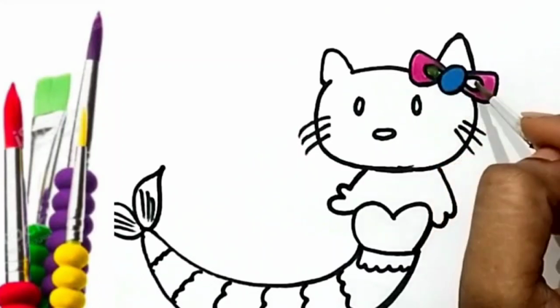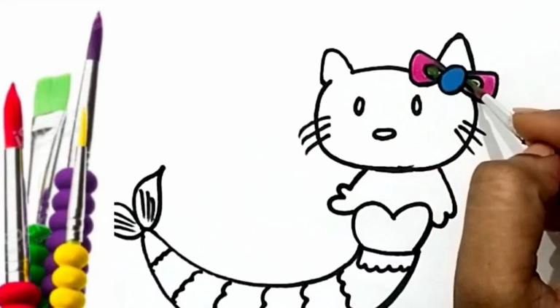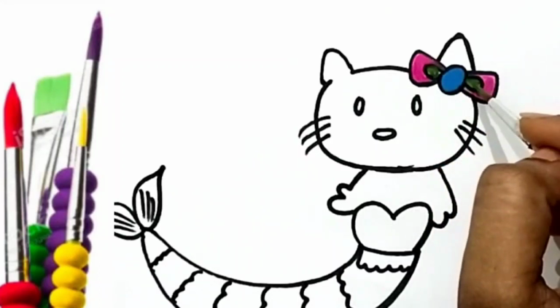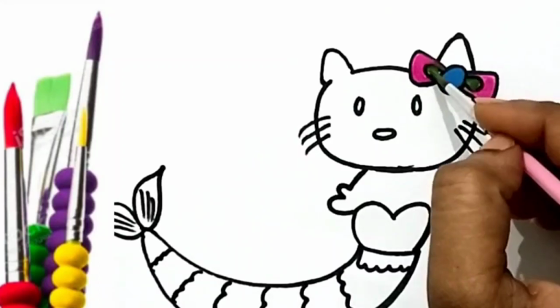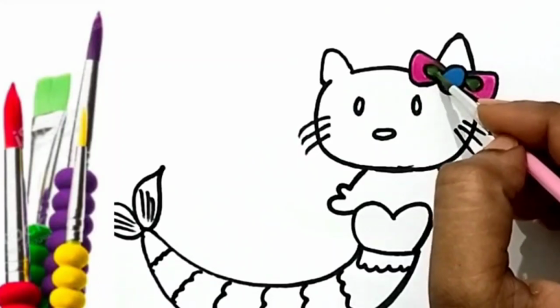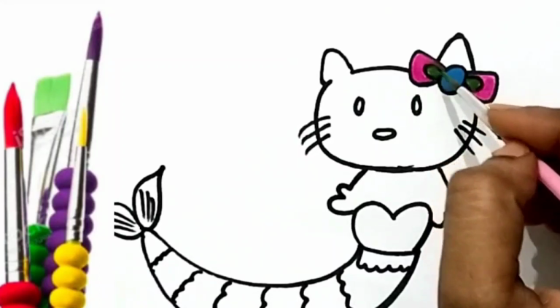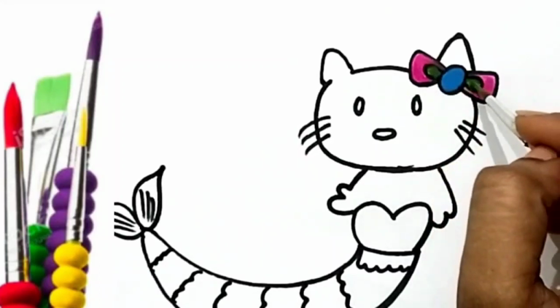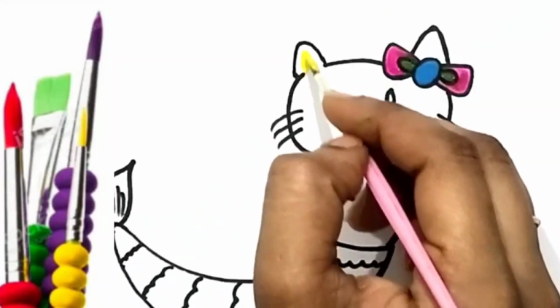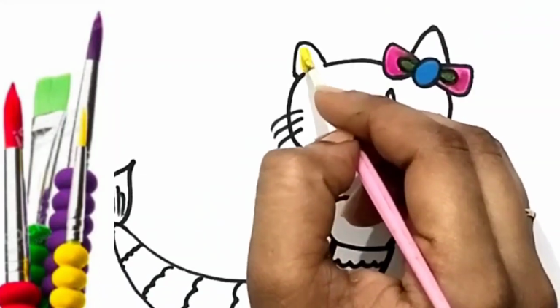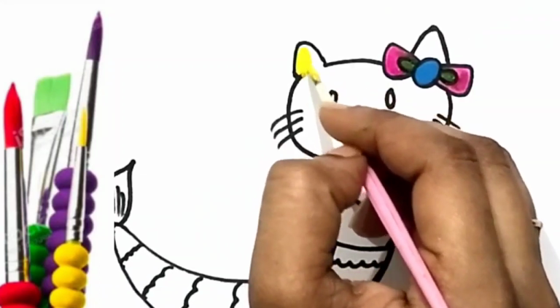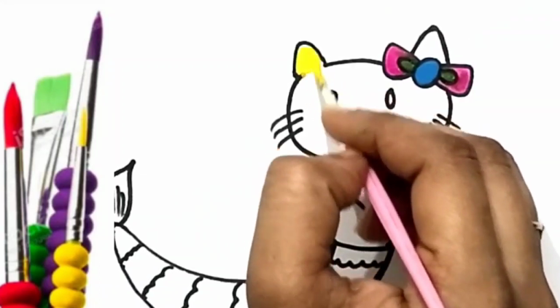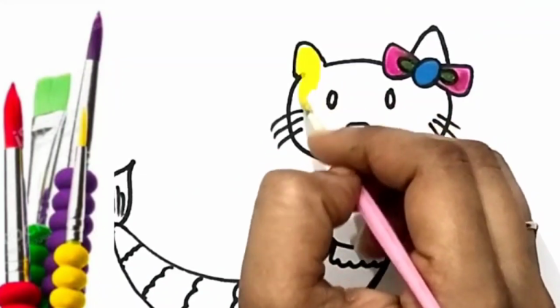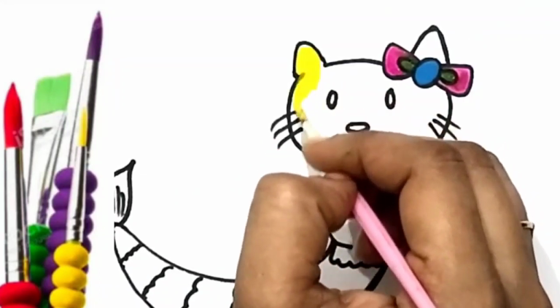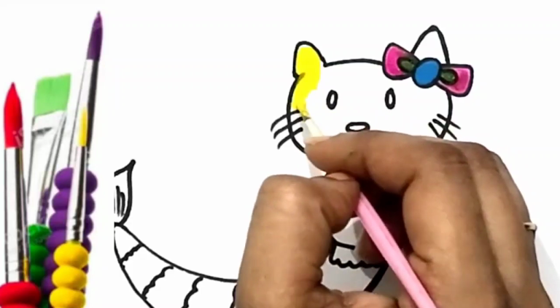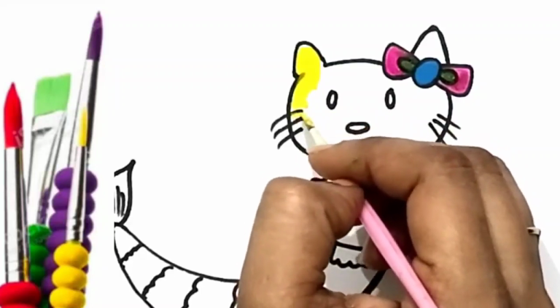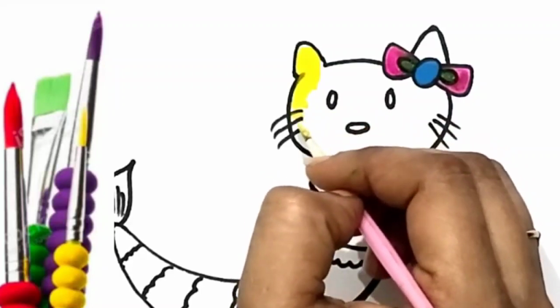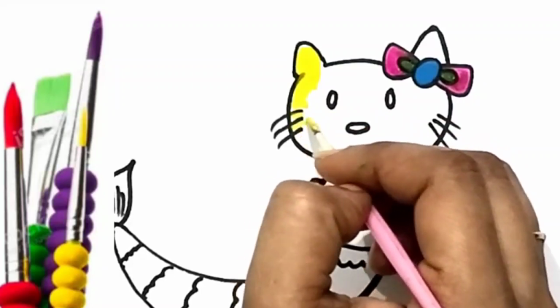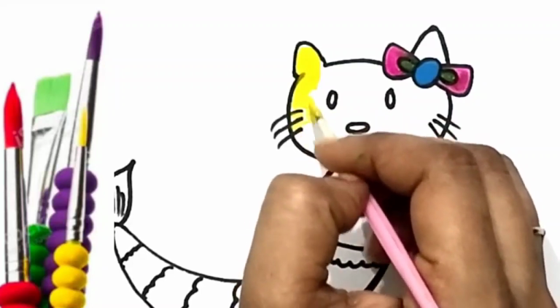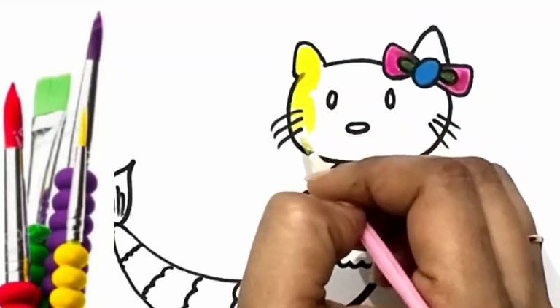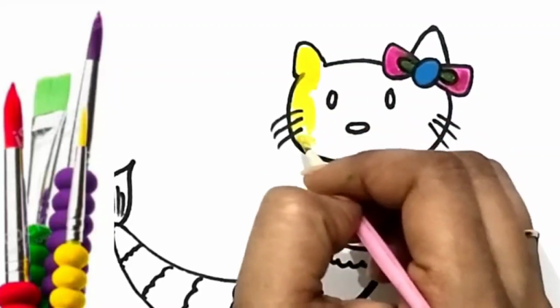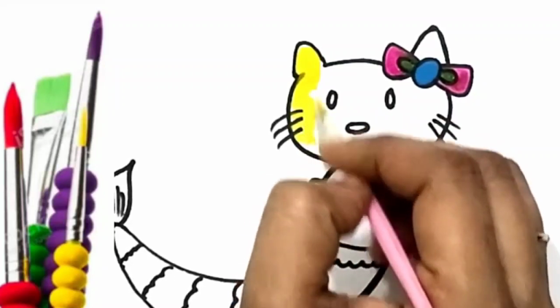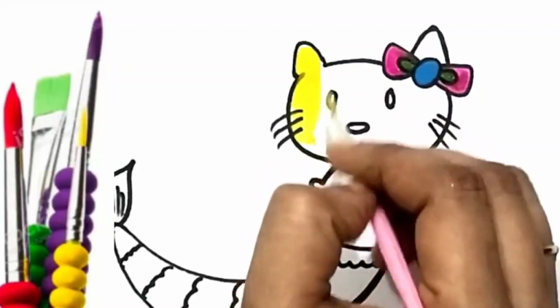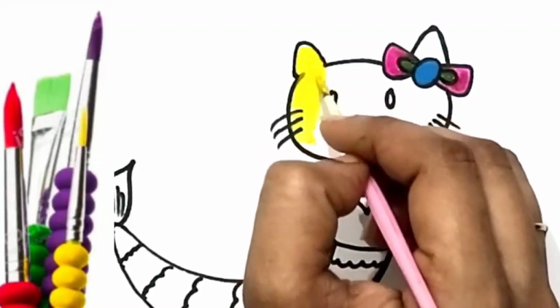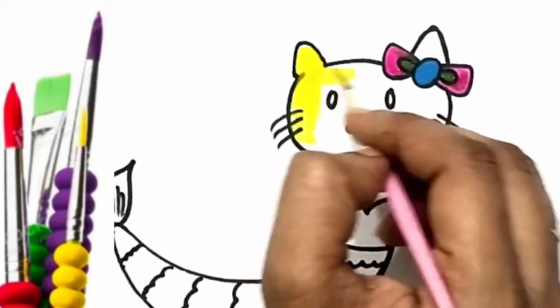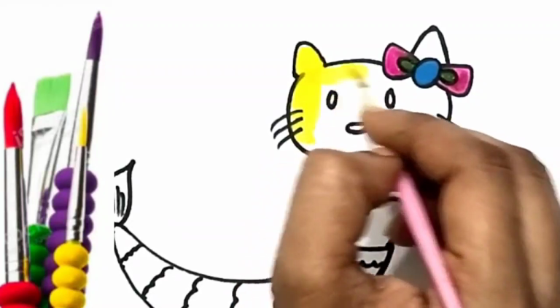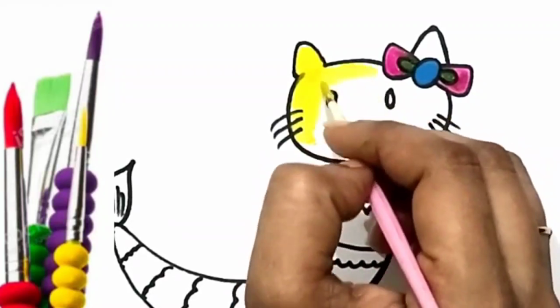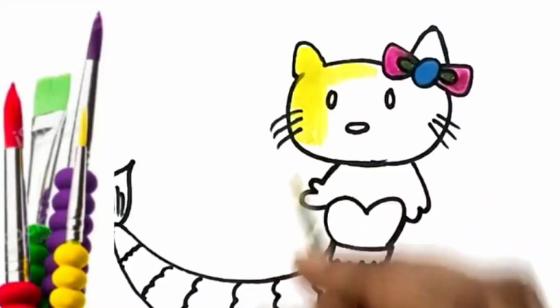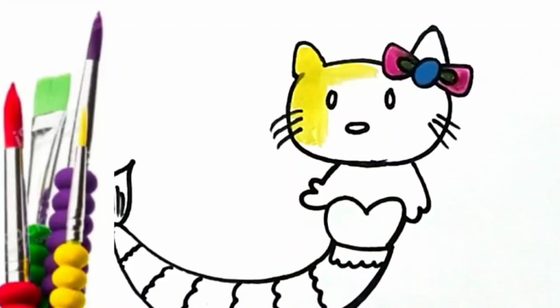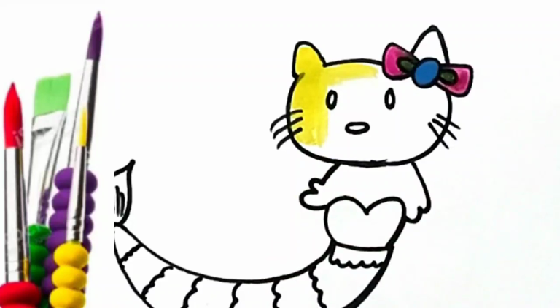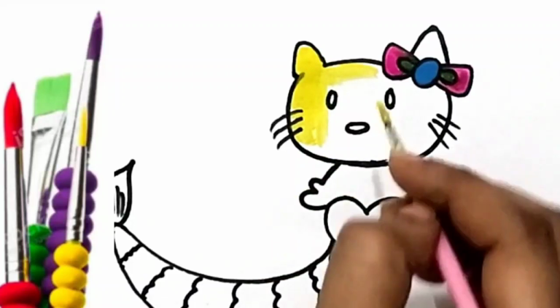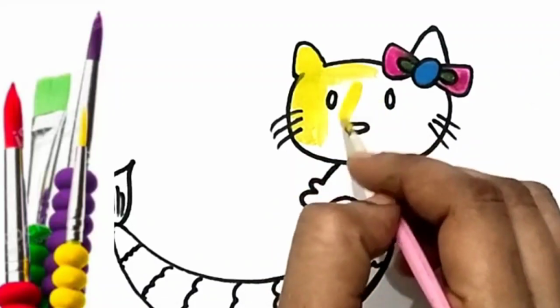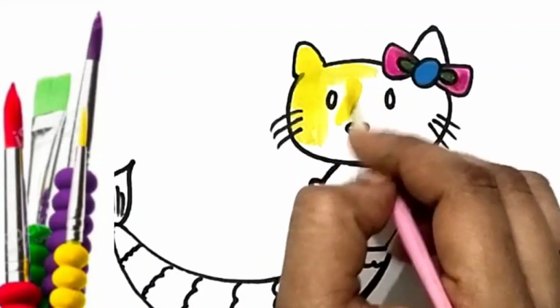A, B, C, D, E, F, G, H, I, J, K, L, M, N, O, P, Q, R, S, T, U, V, A, B, C, D, E, F, G